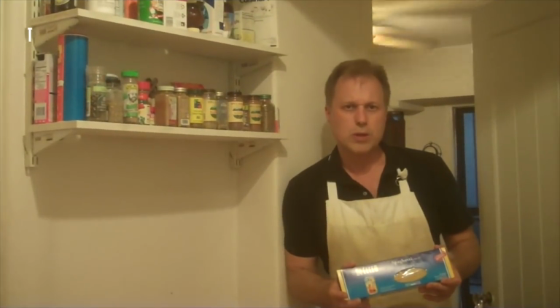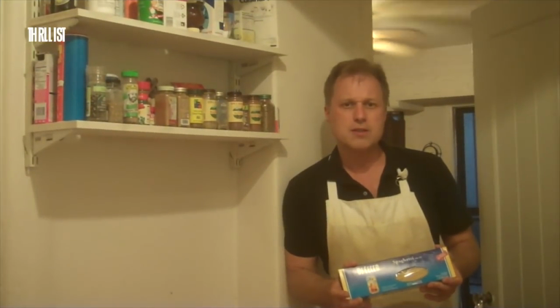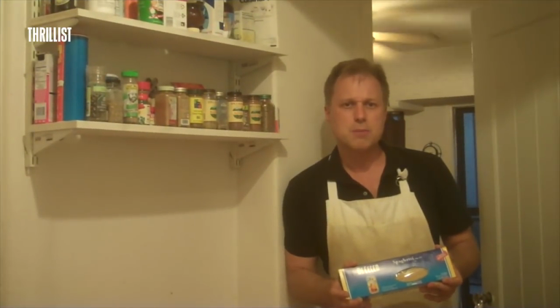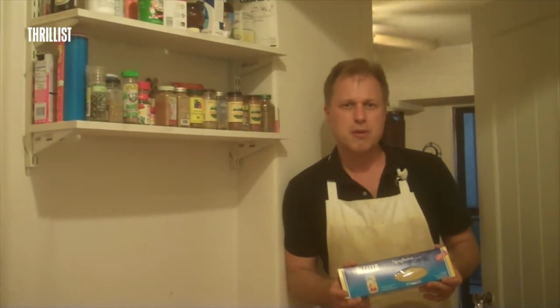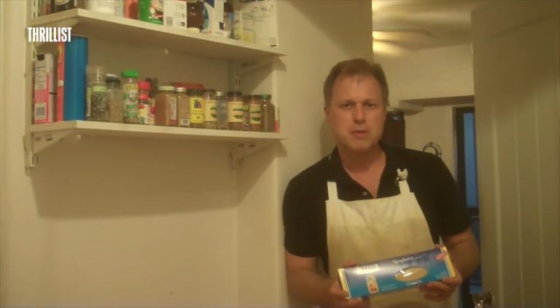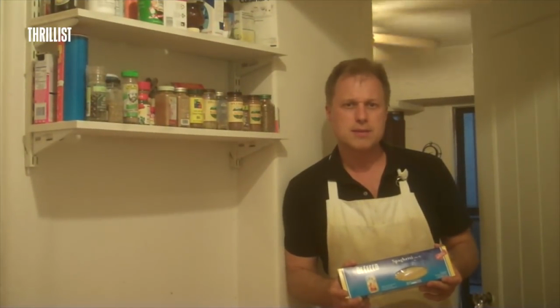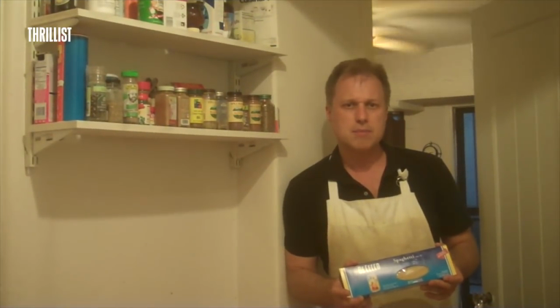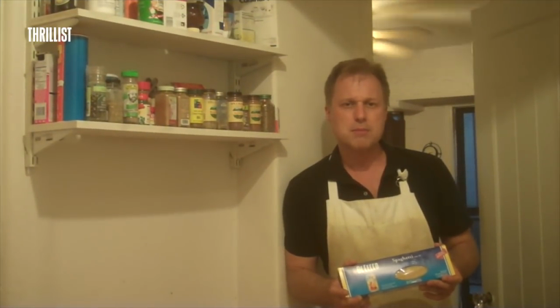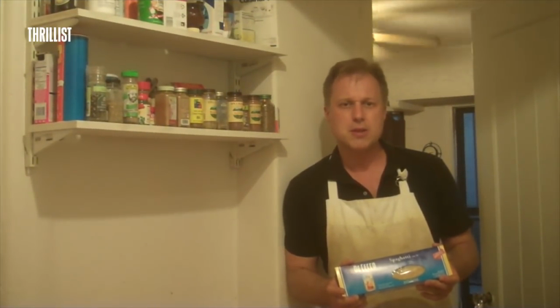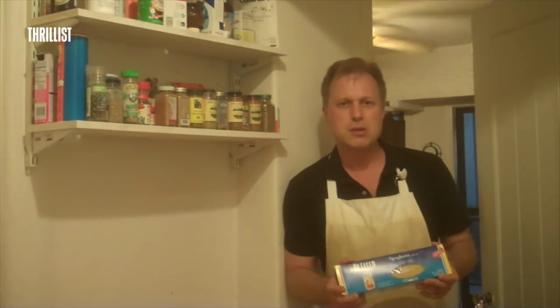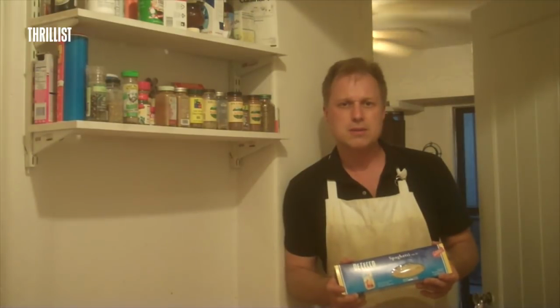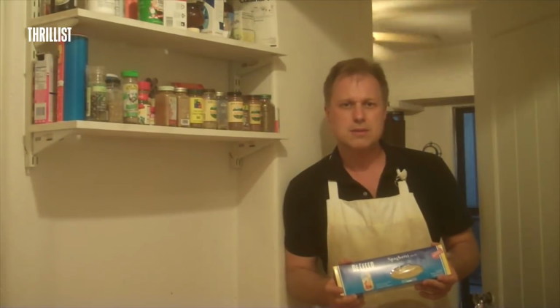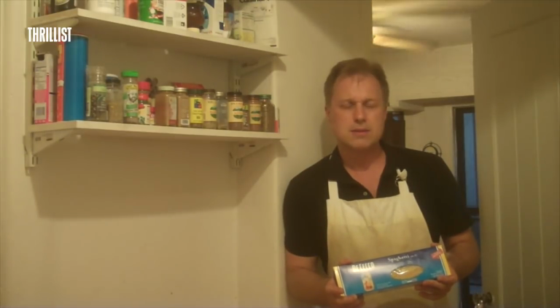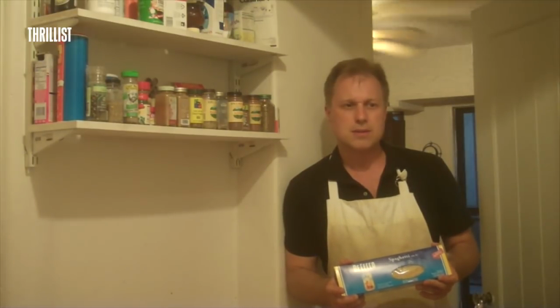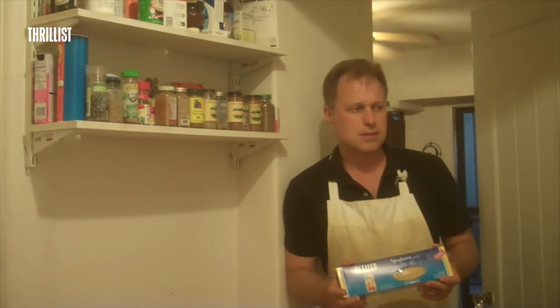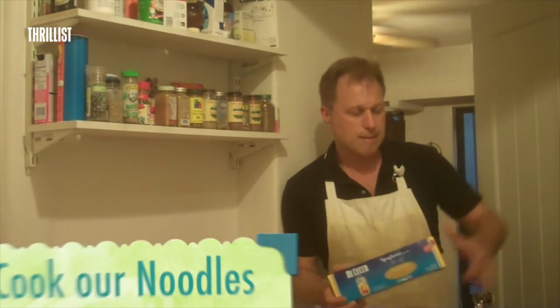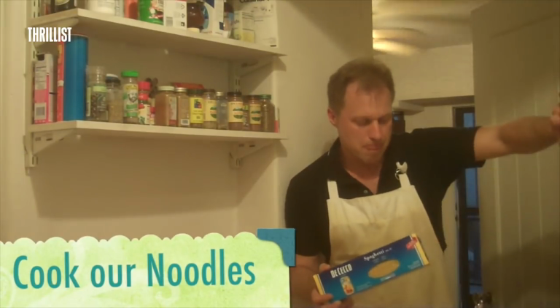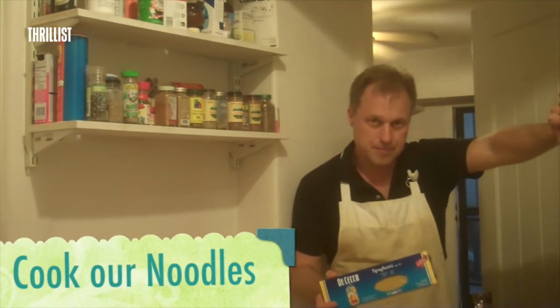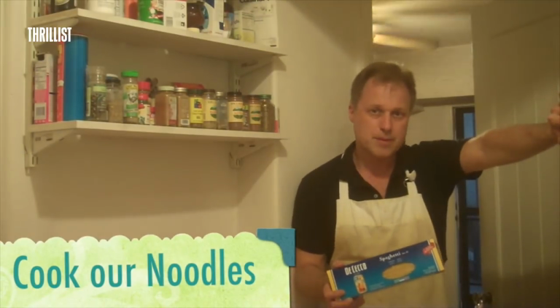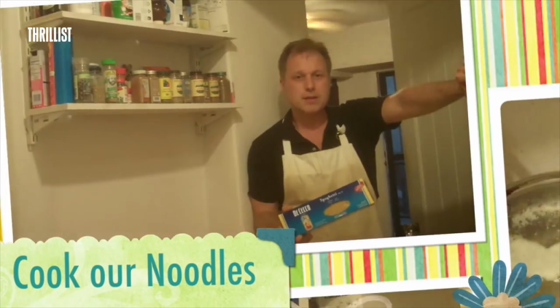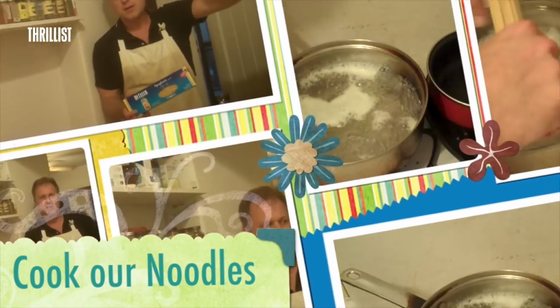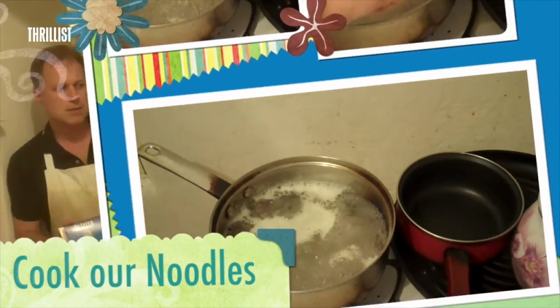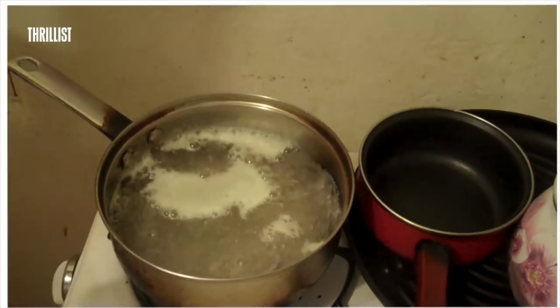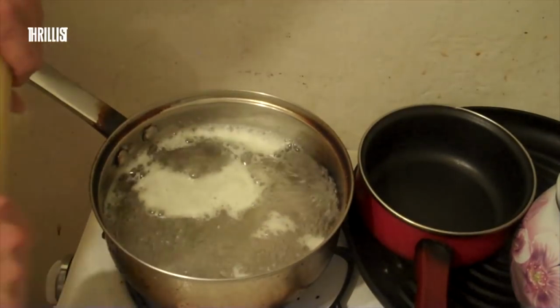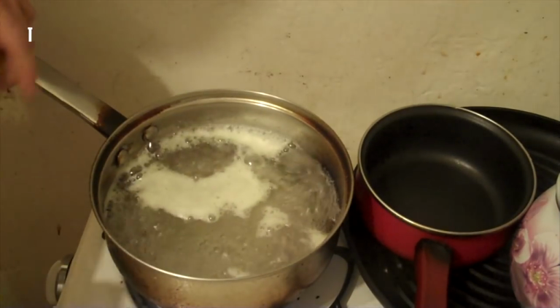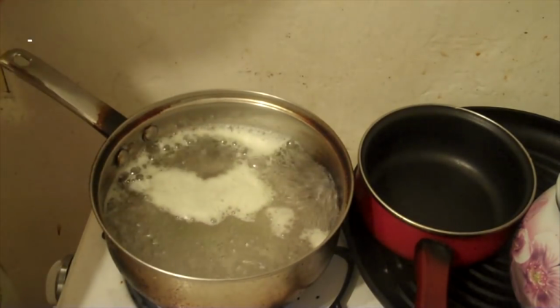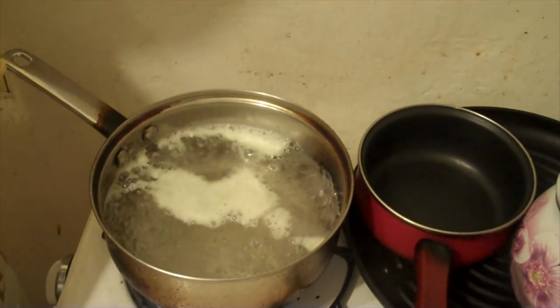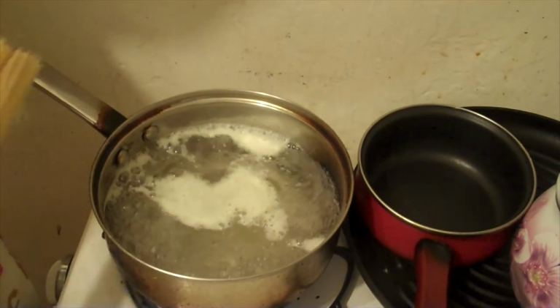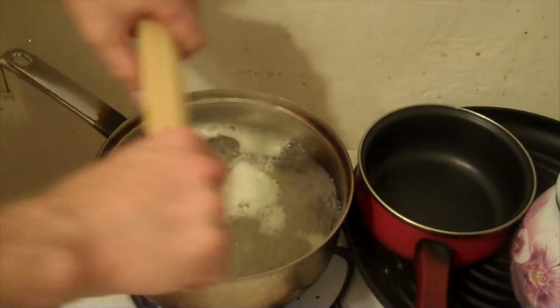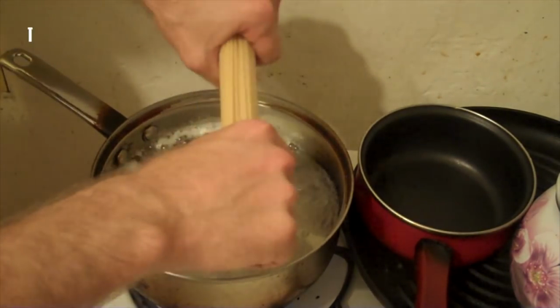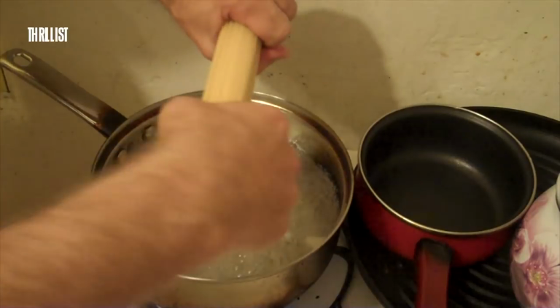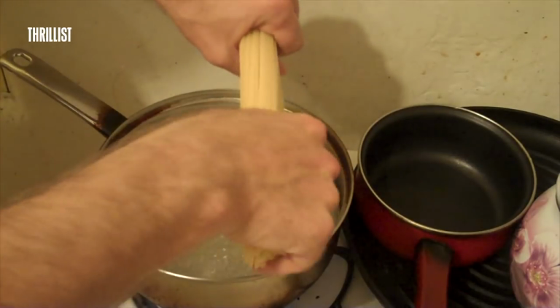We're going to let our sauce simmer for about 30 minutes. In the meantime, let's start cooking our noodles. As you can see, I have kind of a small pan, so I'm going to have to break these.